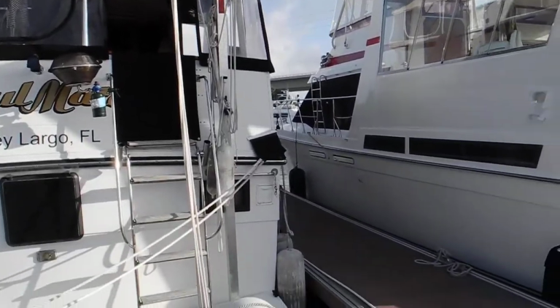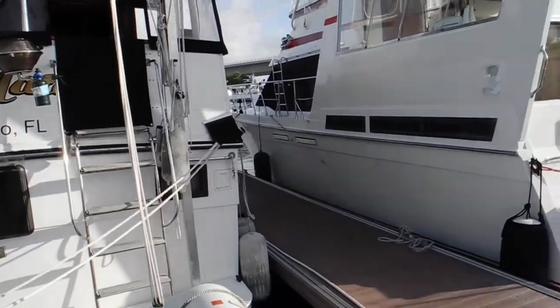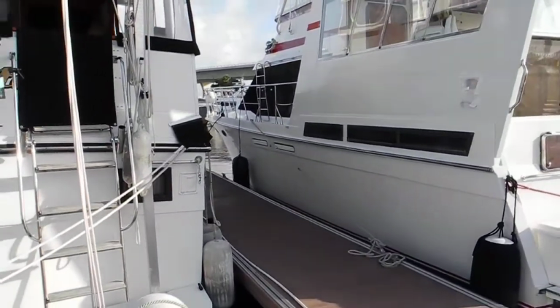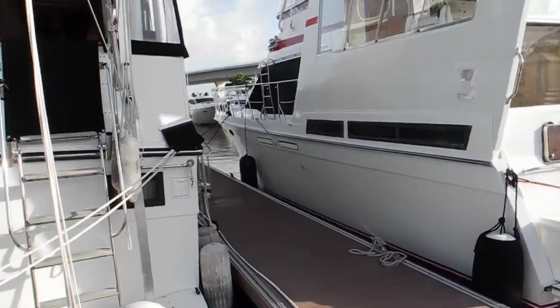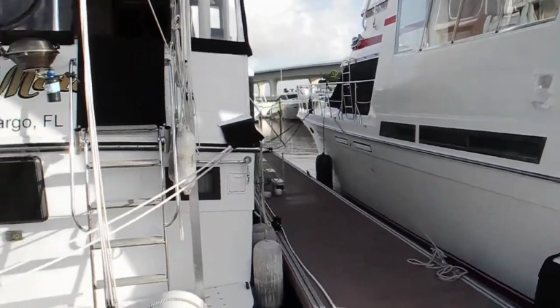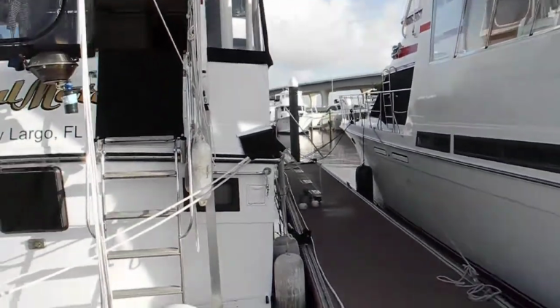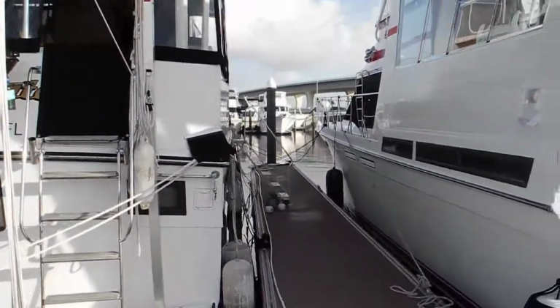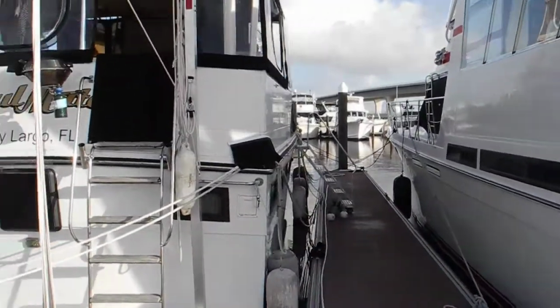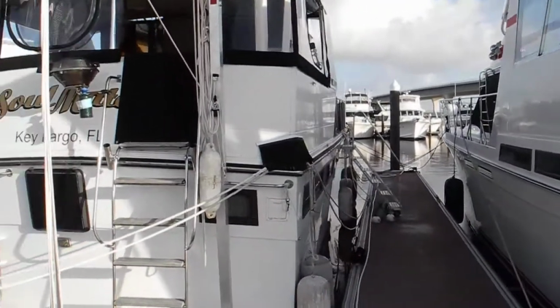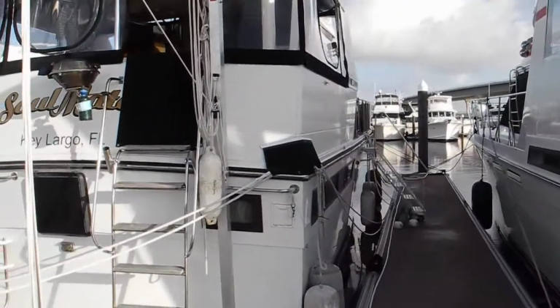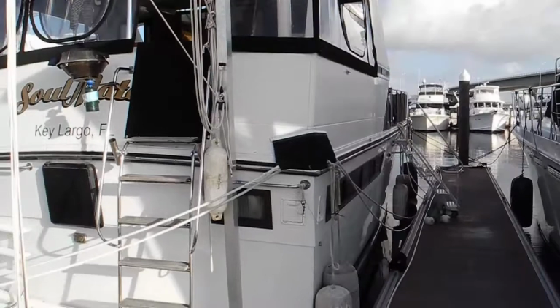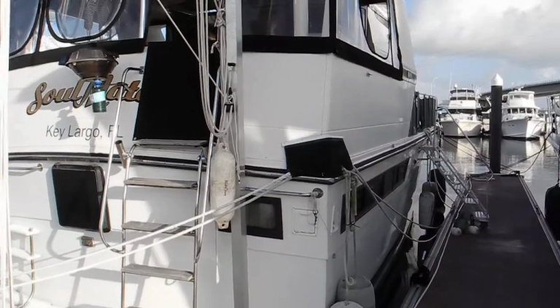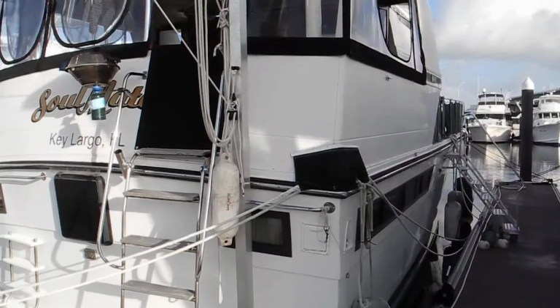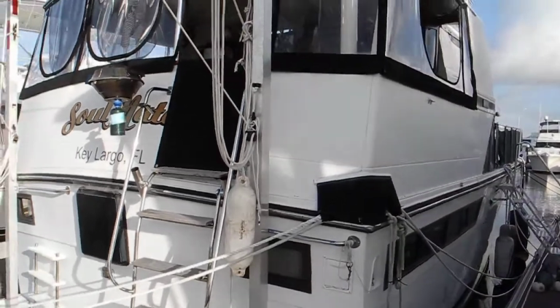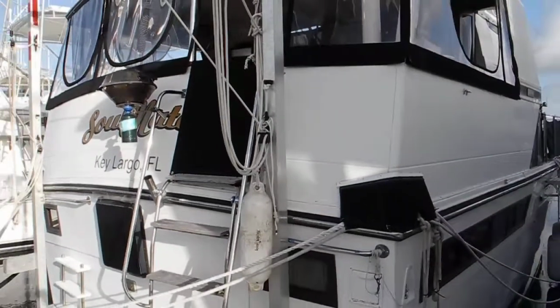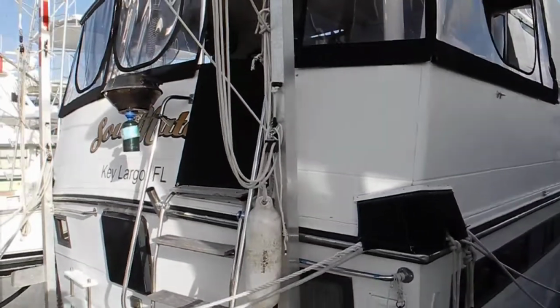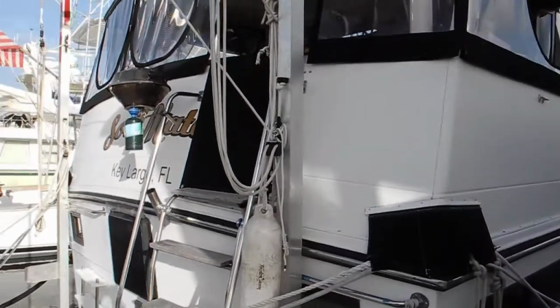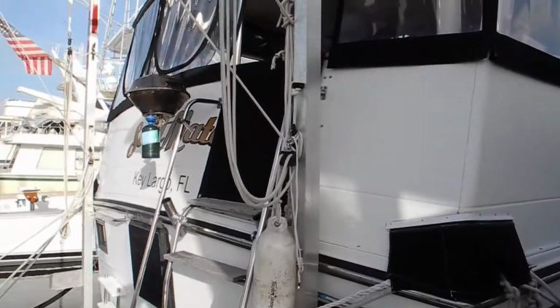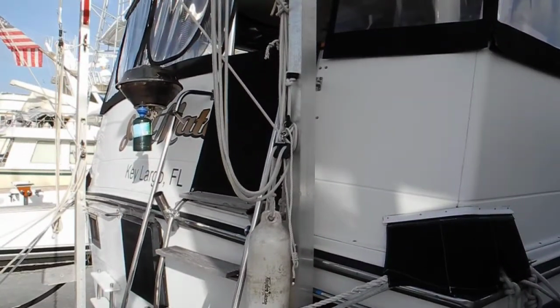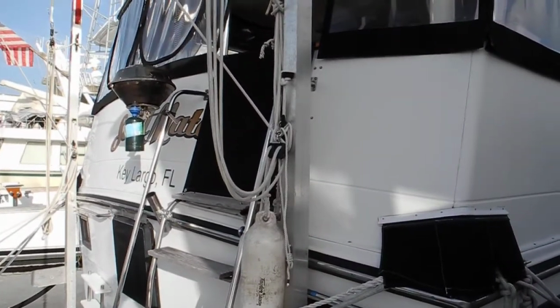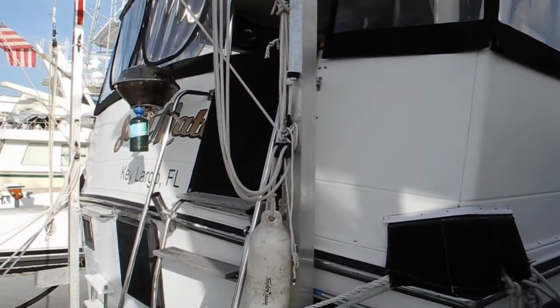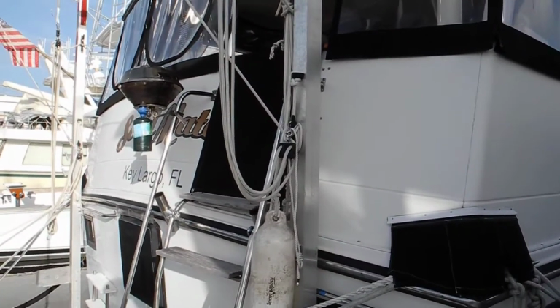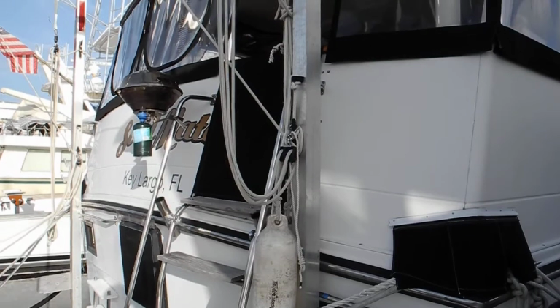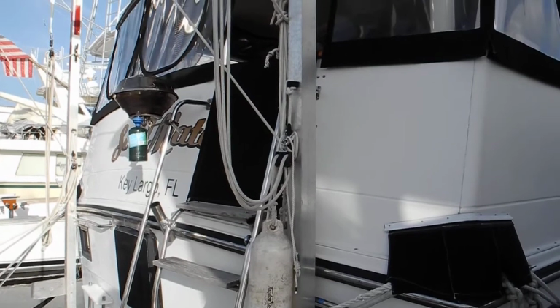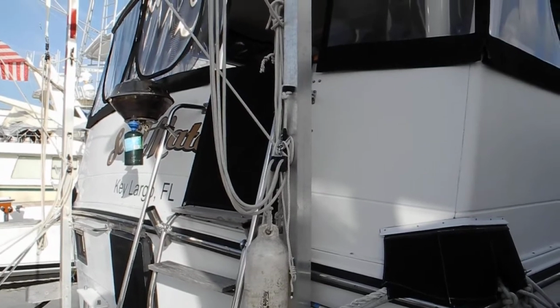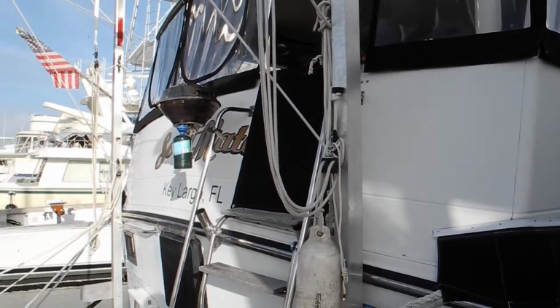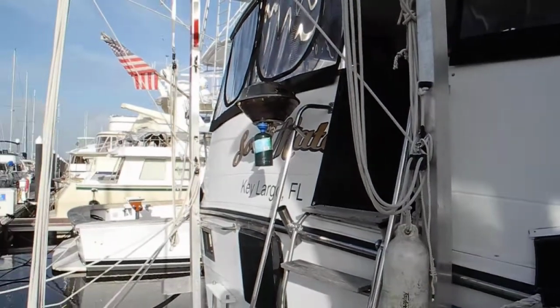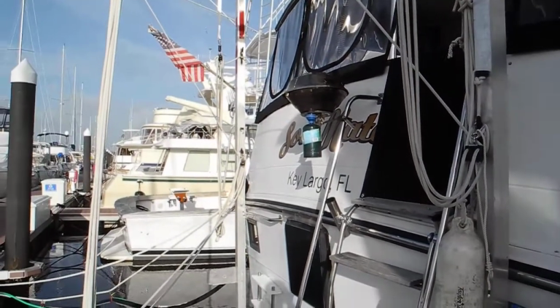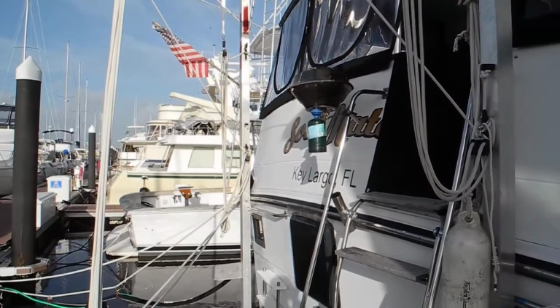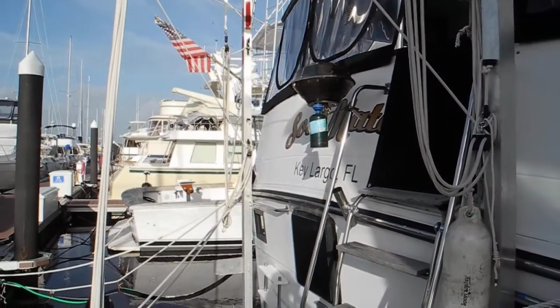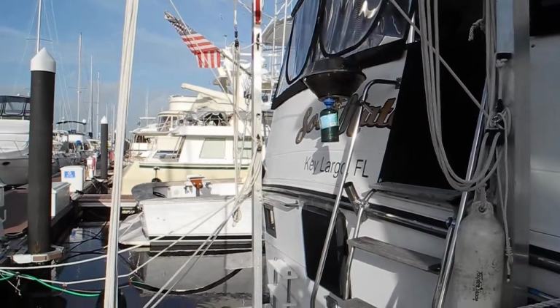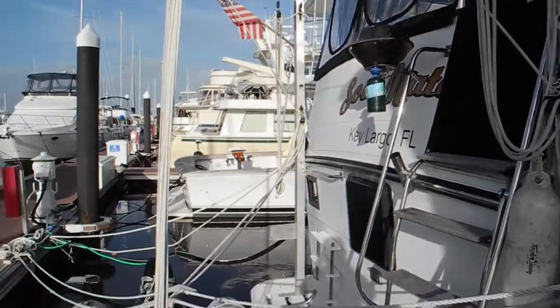Looking over to the starboard side, you can see it's not even motorized — you have to pull it up by hand. There's one hand pull for the pulley system on starboard, and there on the port side is the other hand pull.